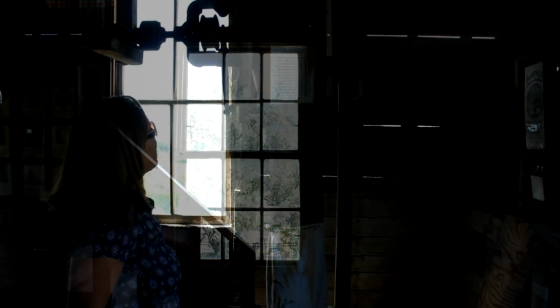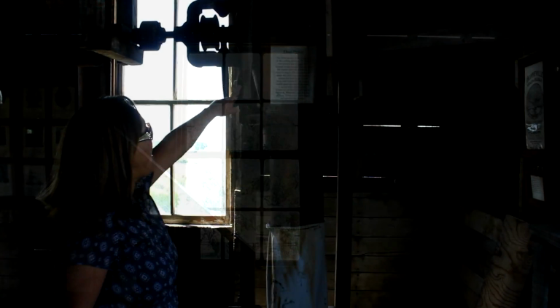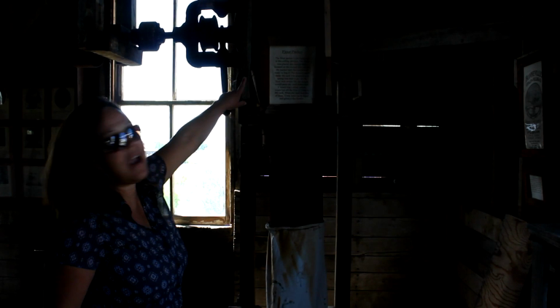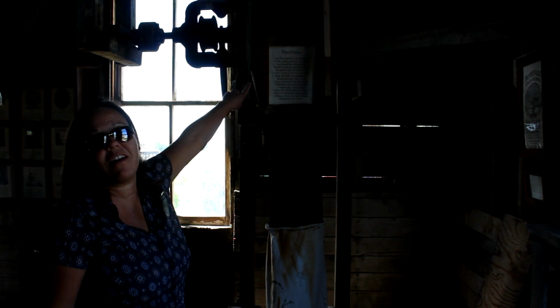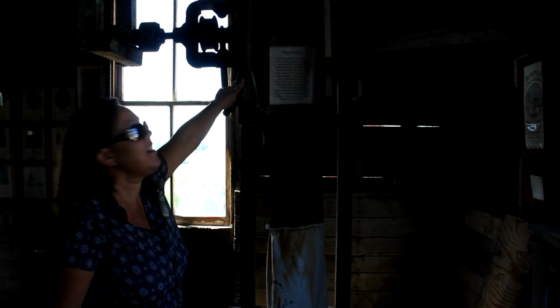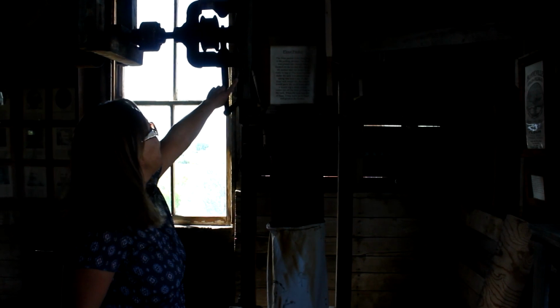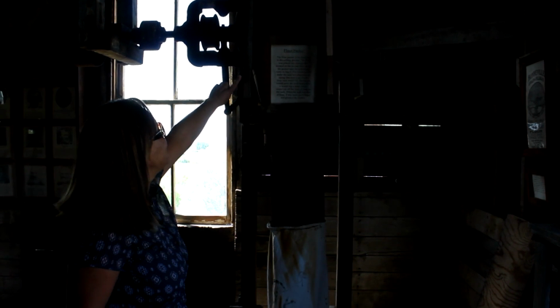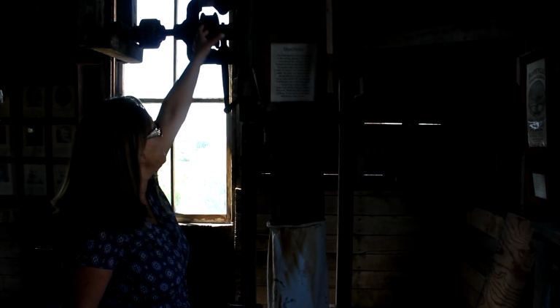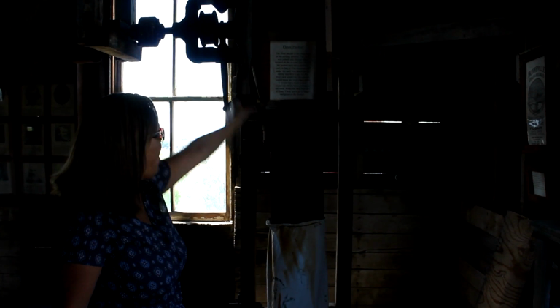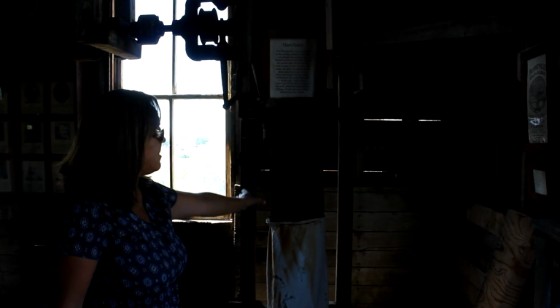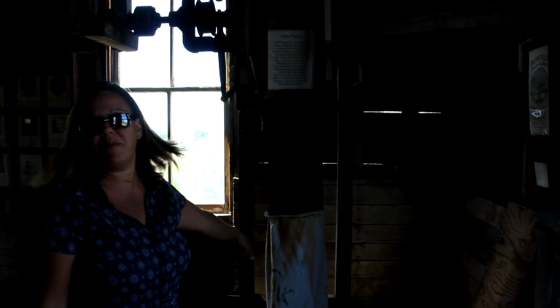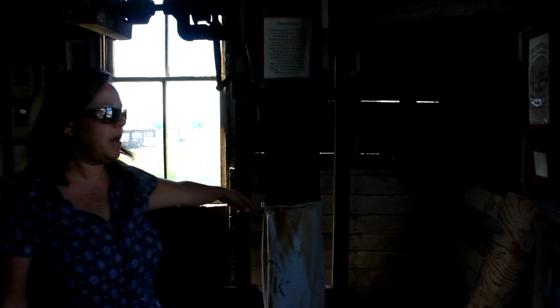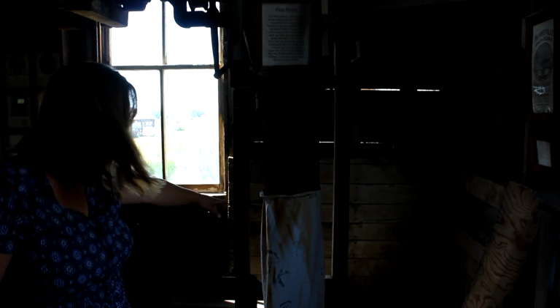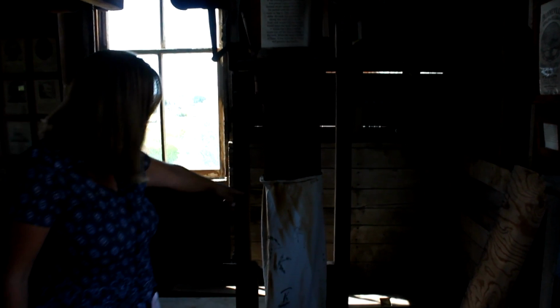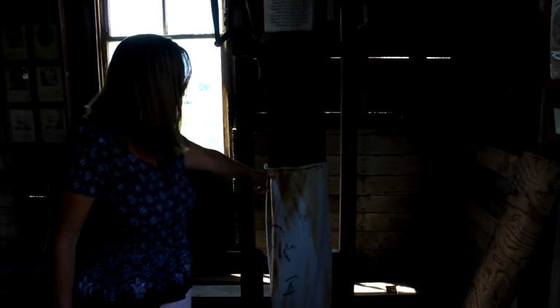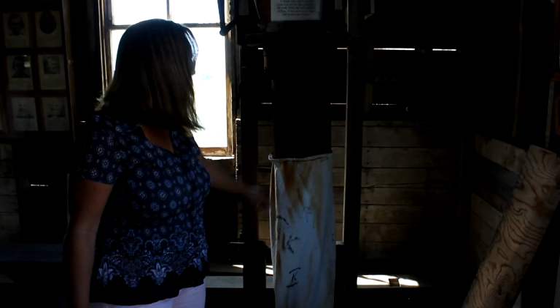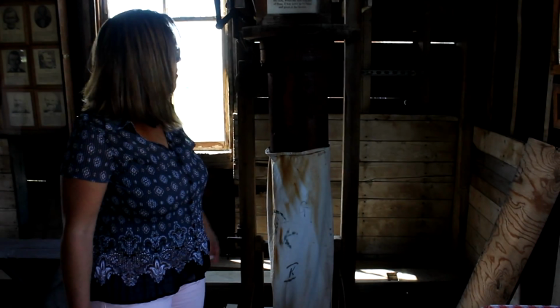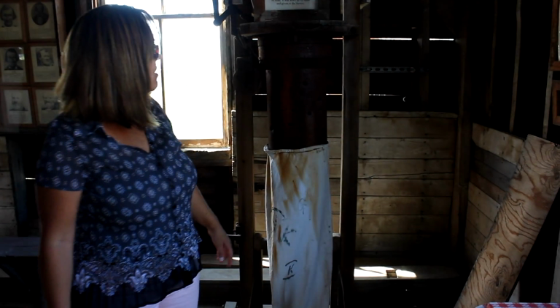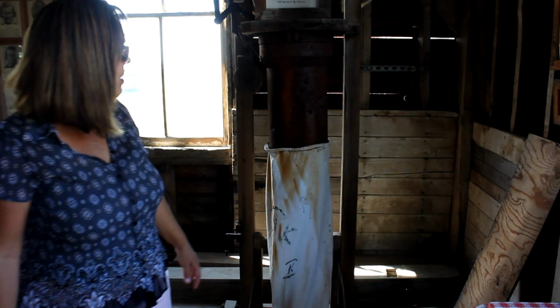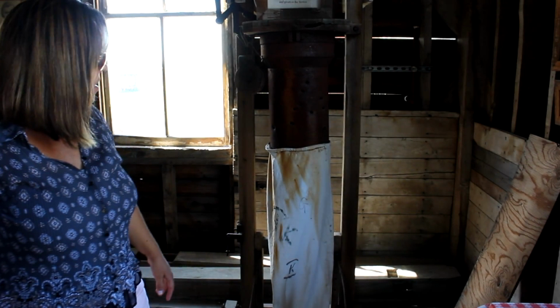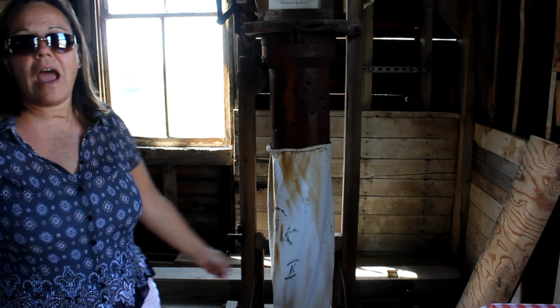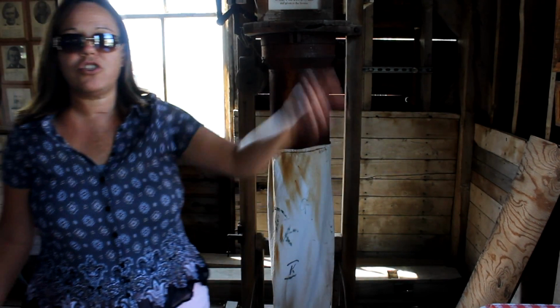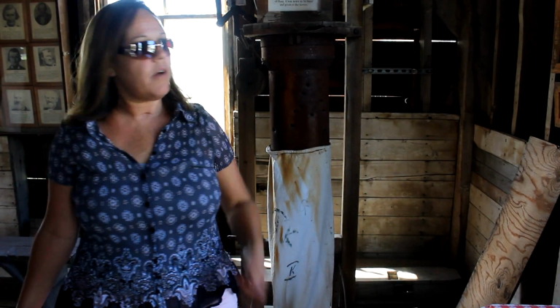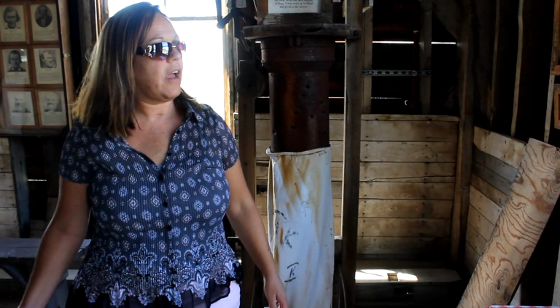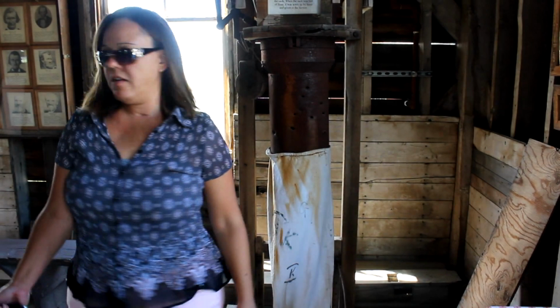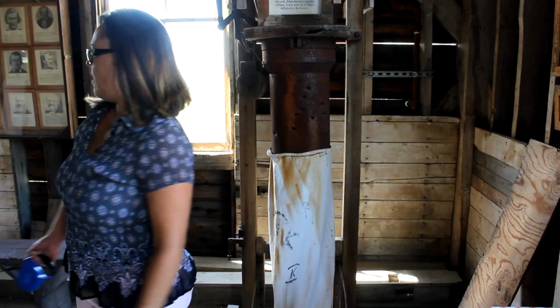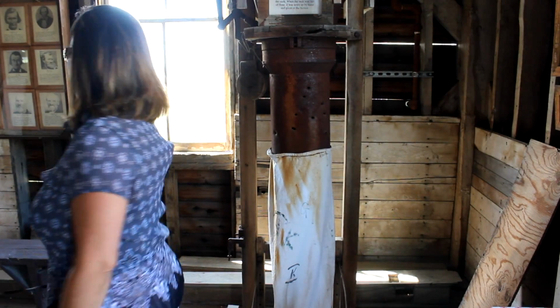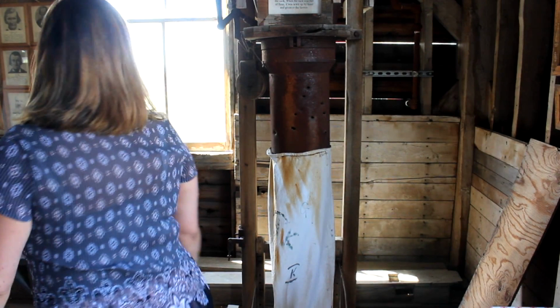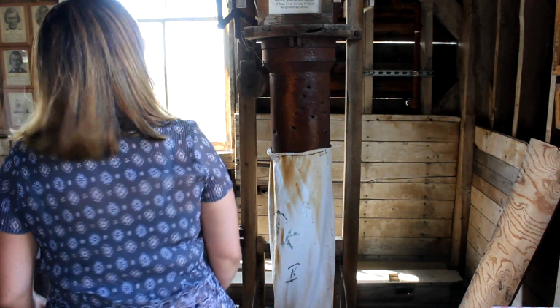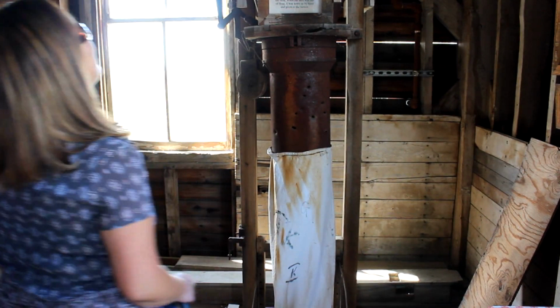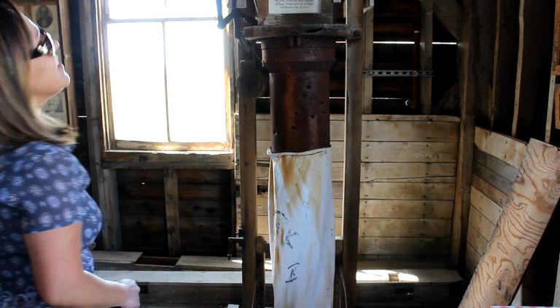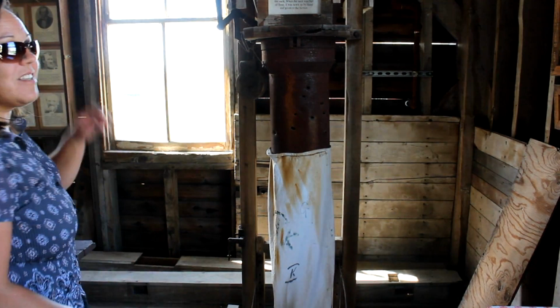We have the flour packer here. I'm assuming everything comes down through all of this to be packed into the flour bags, then hauled out and shipped off. It's awesome.